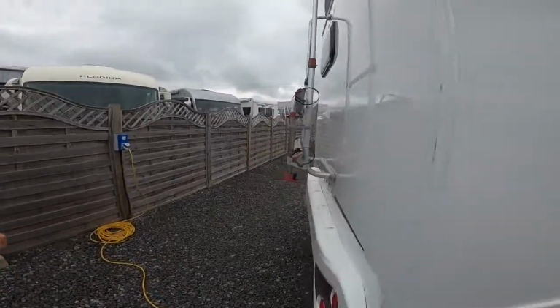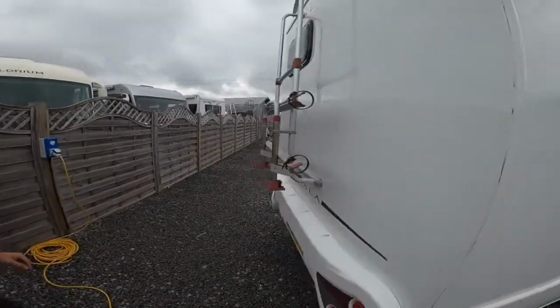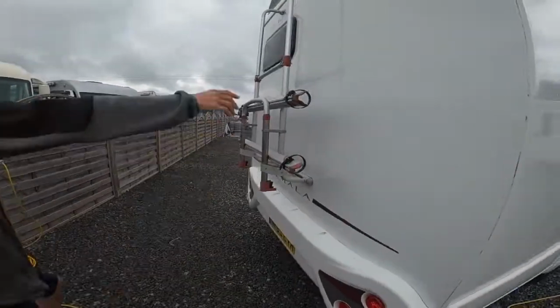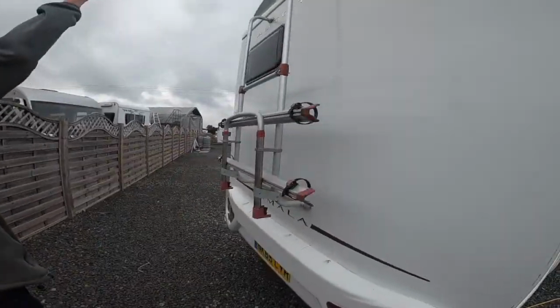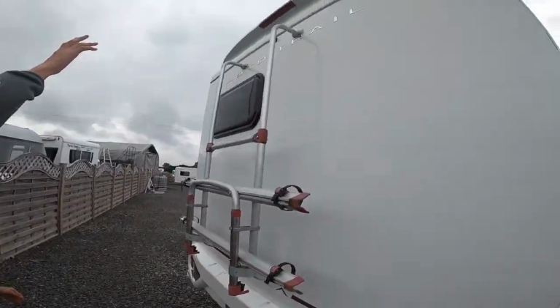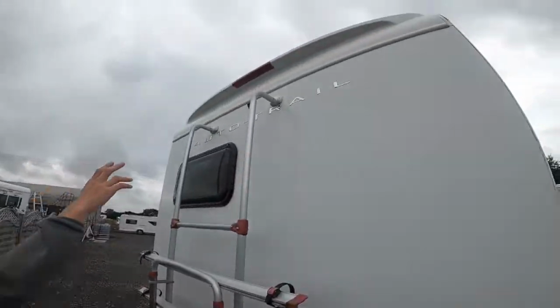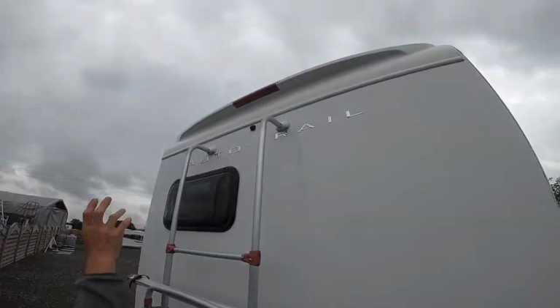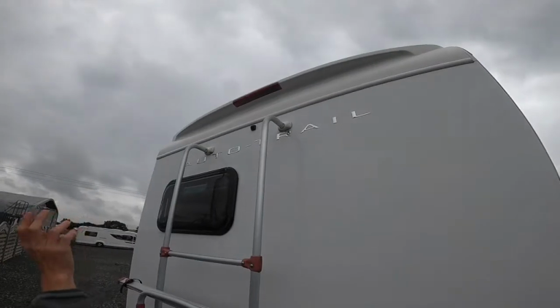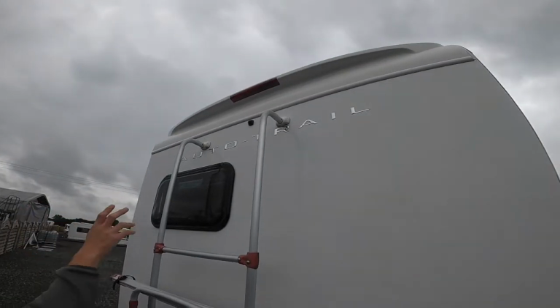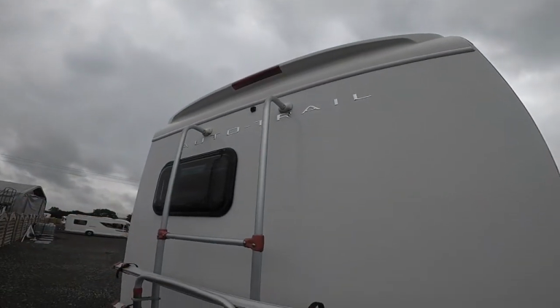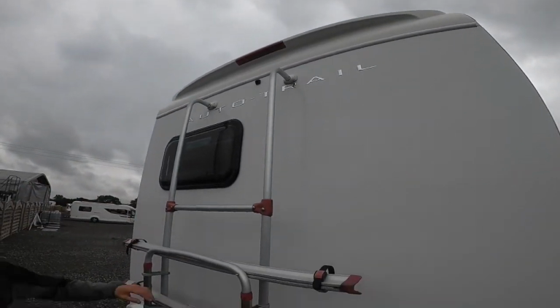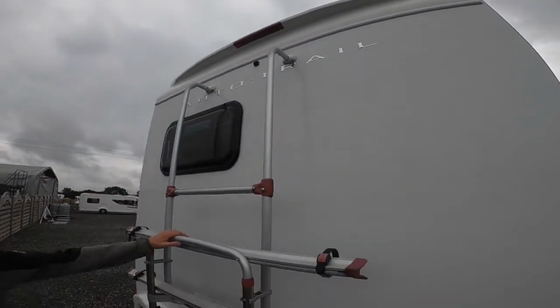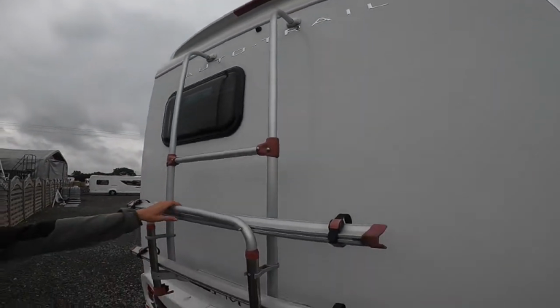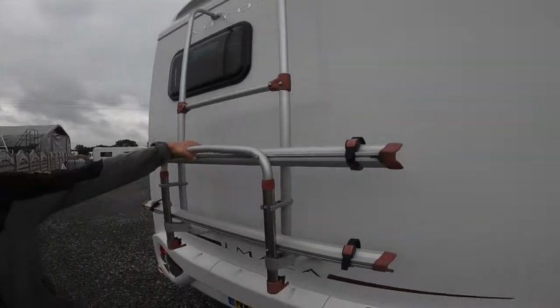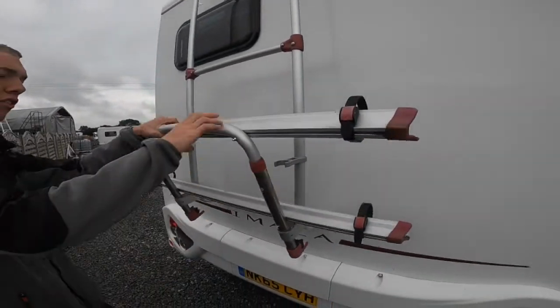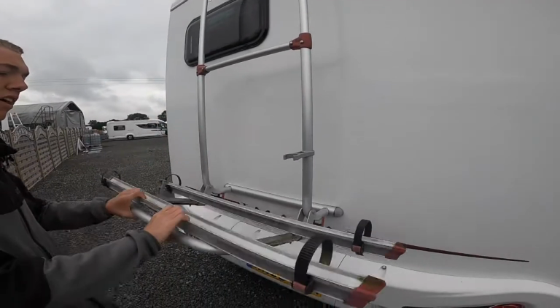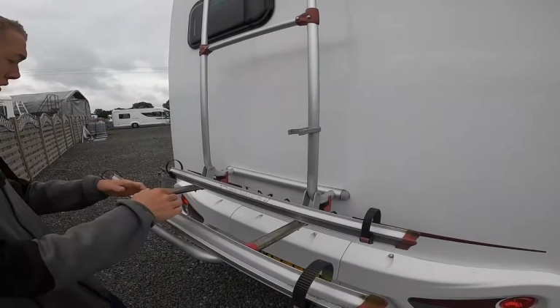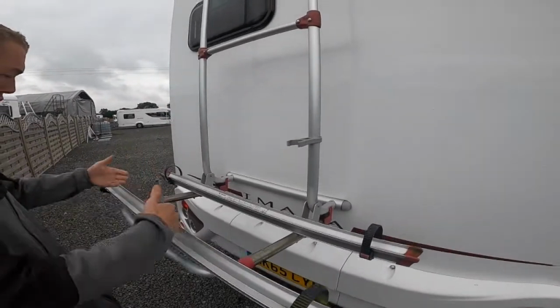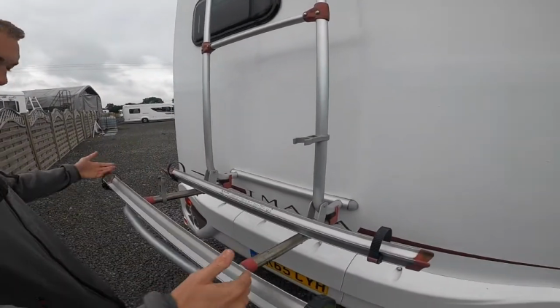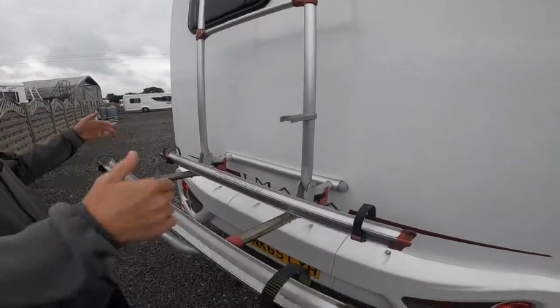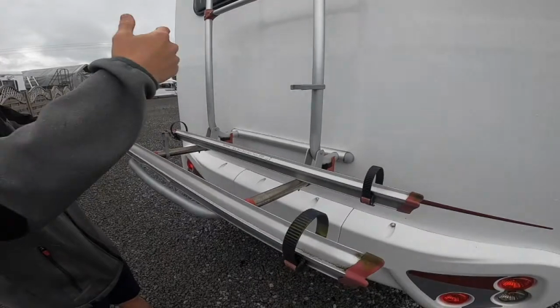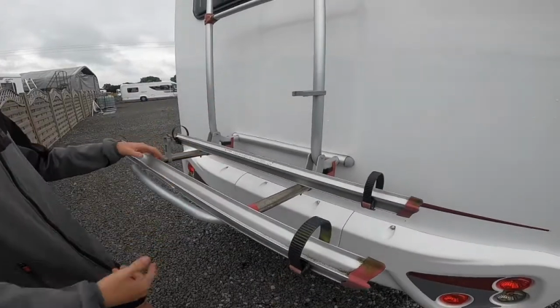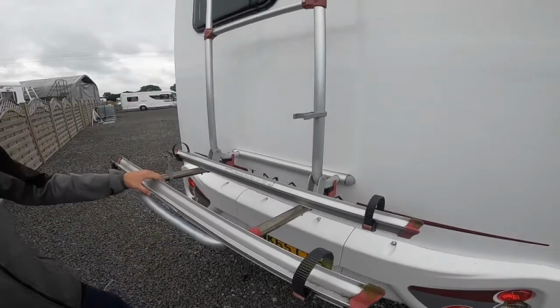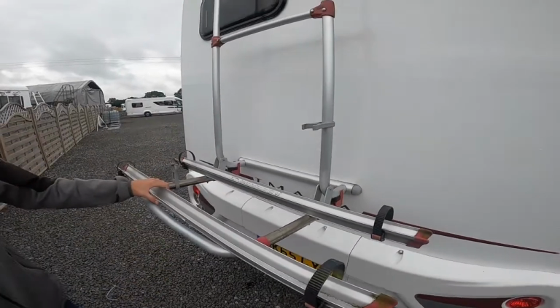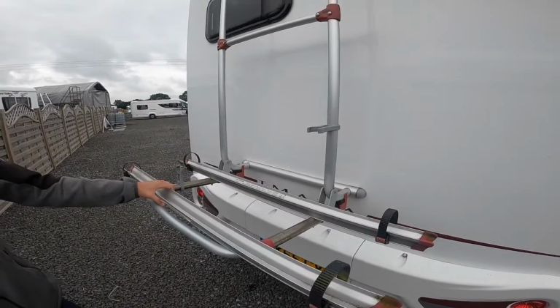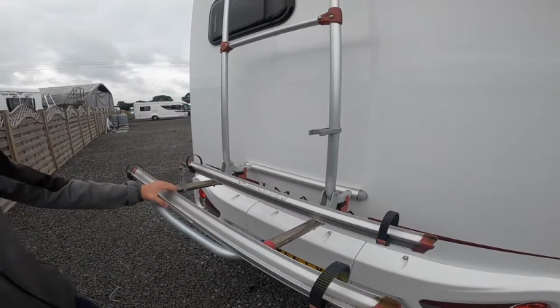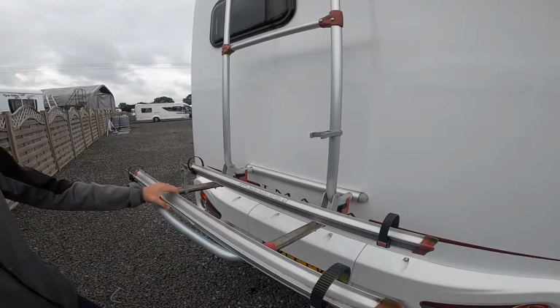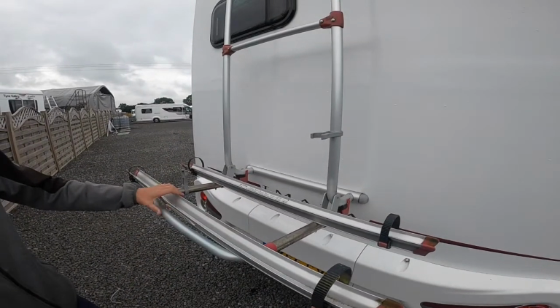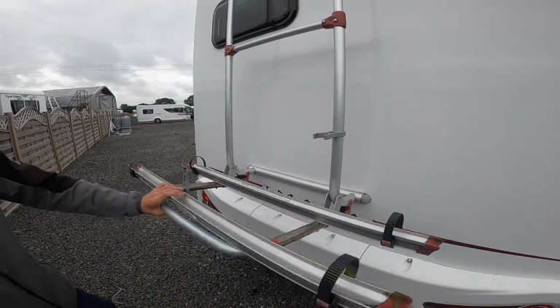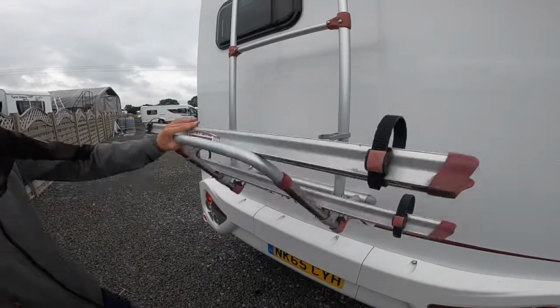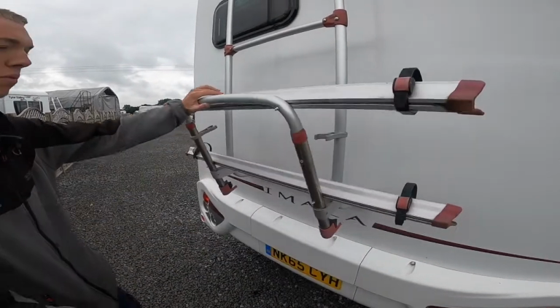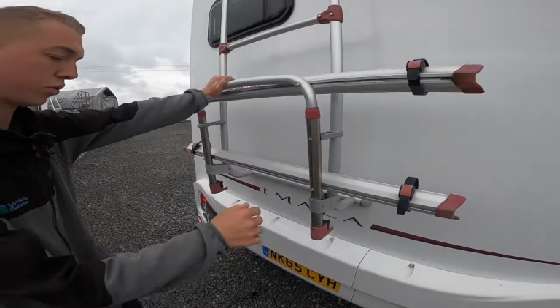At the back of the van you've got your high-level brake light, your reversing camera, and your bike rack. Pull the bike rack down, wheels through here, and we do advise putting a lock around the bikes just to keep them secure.